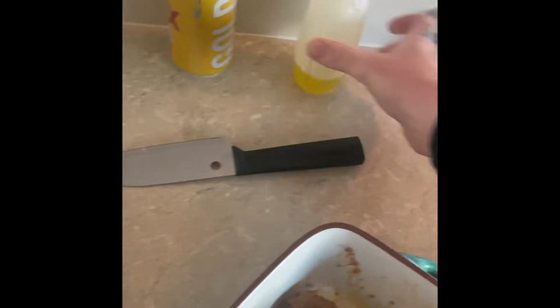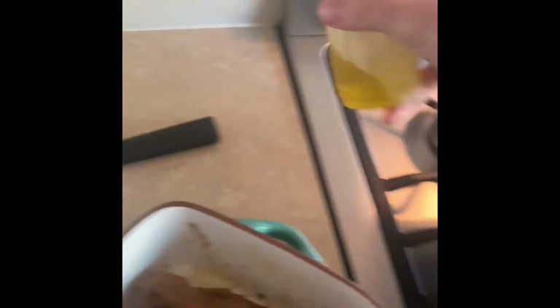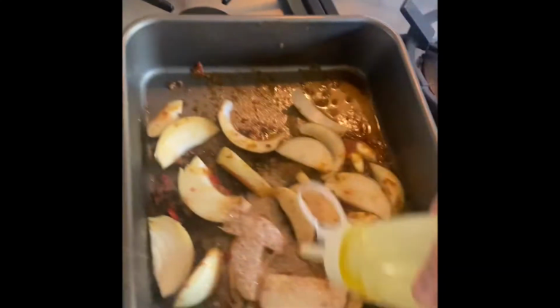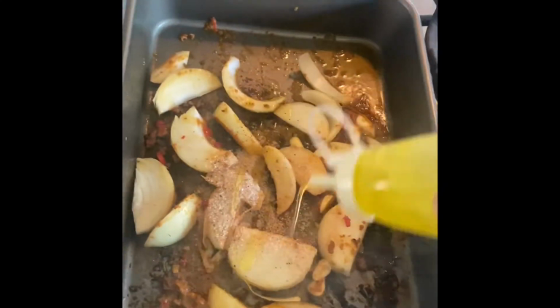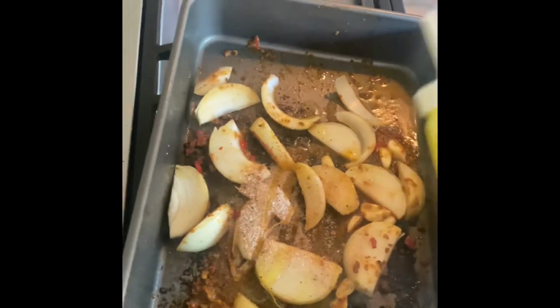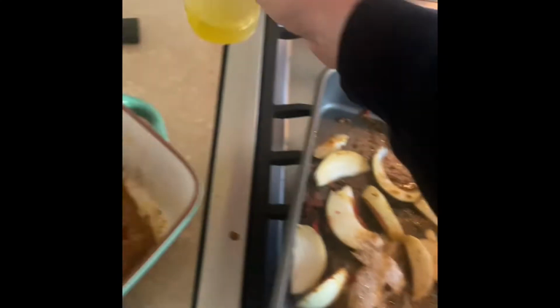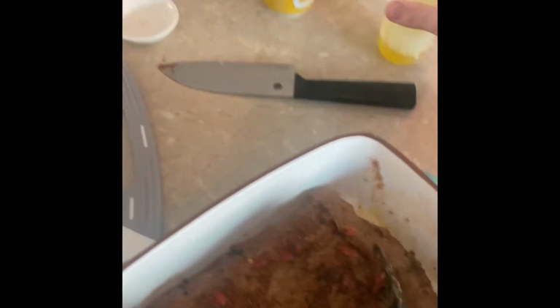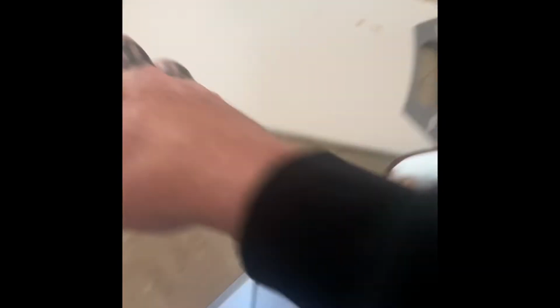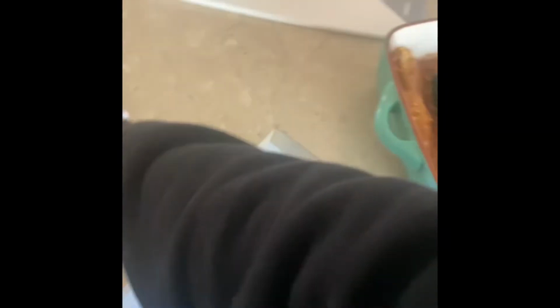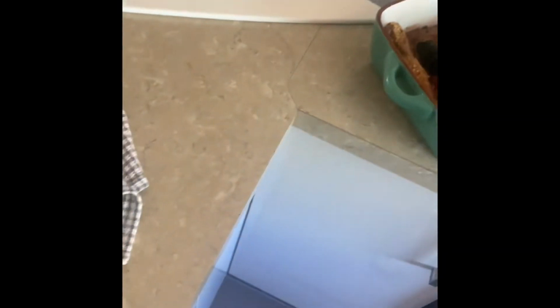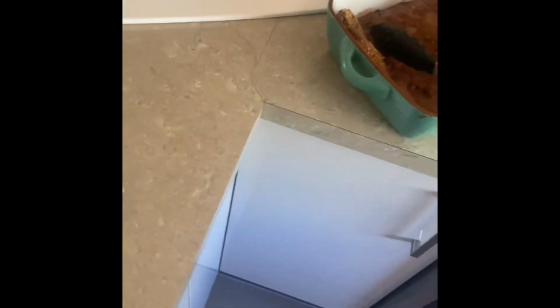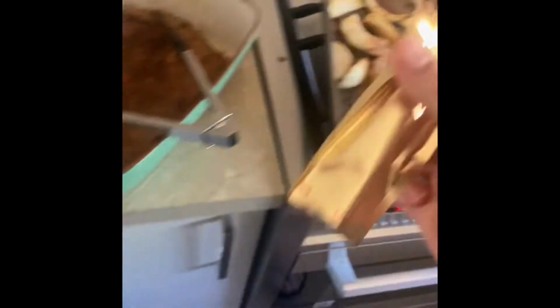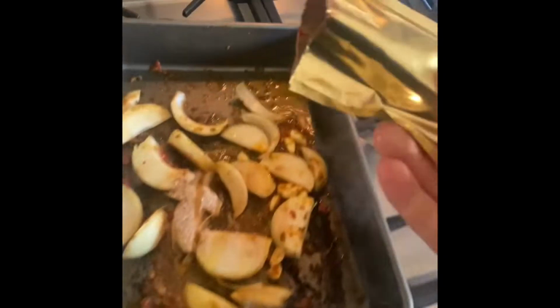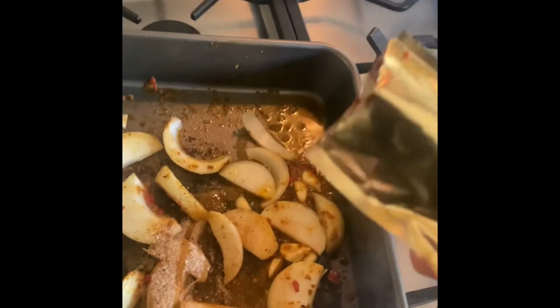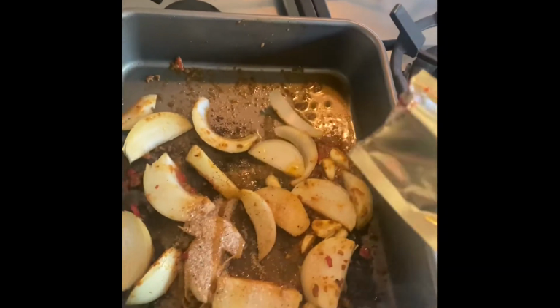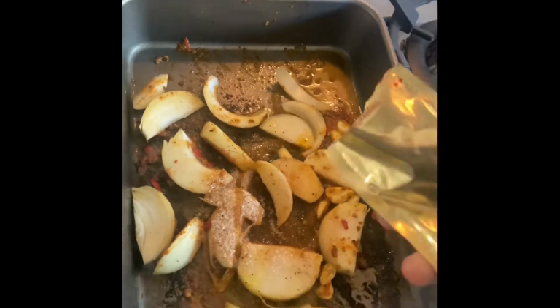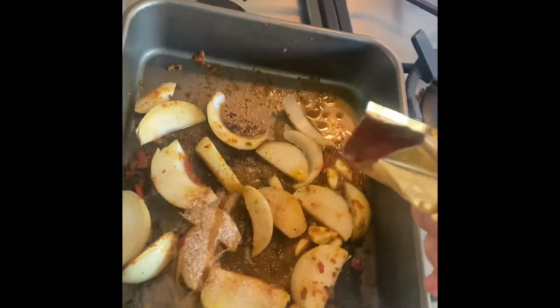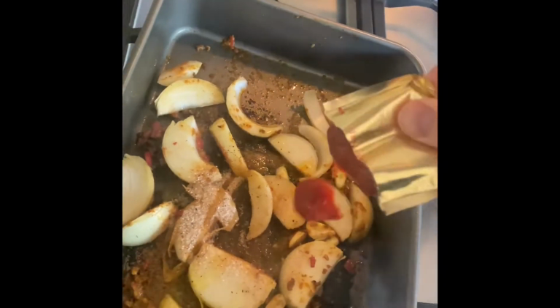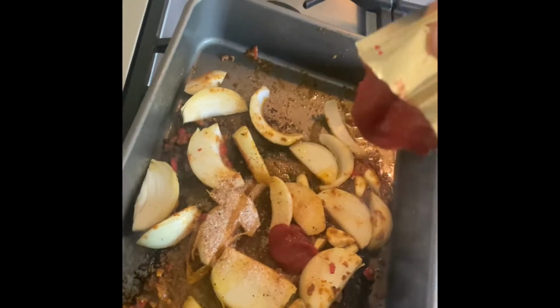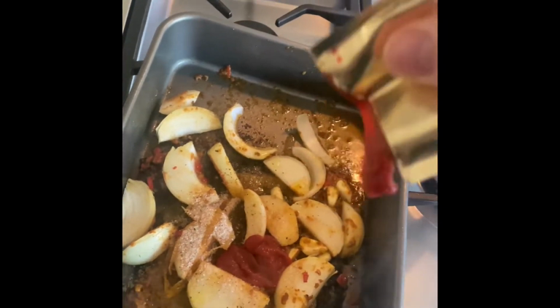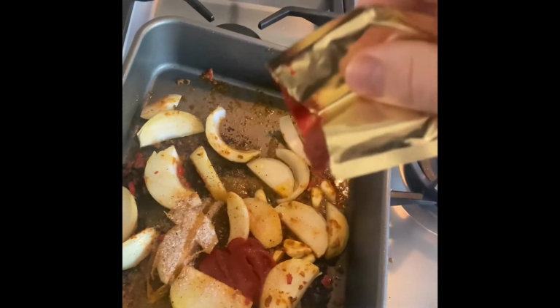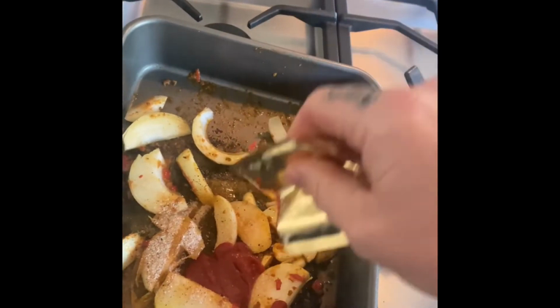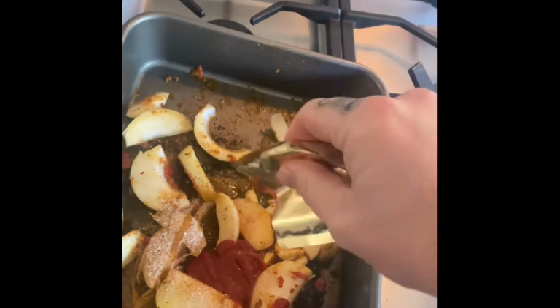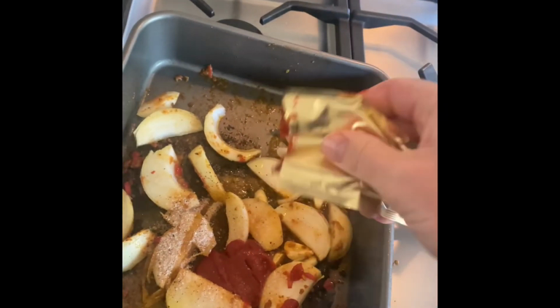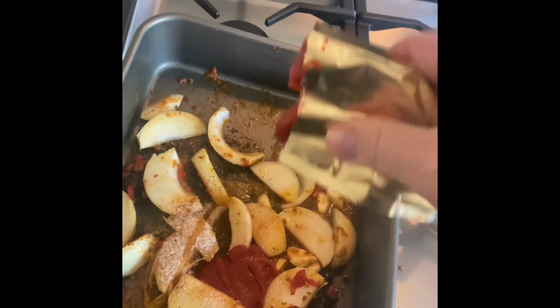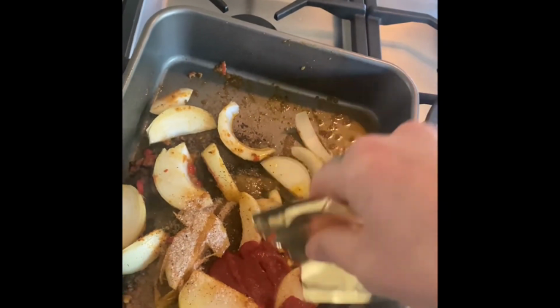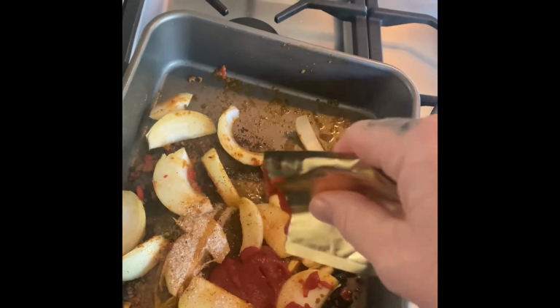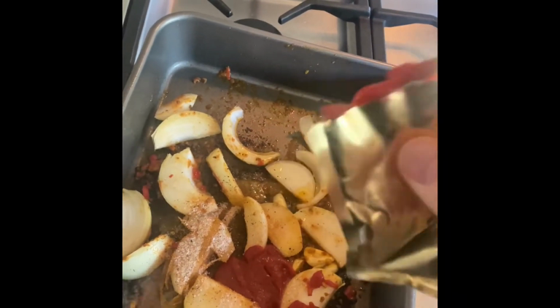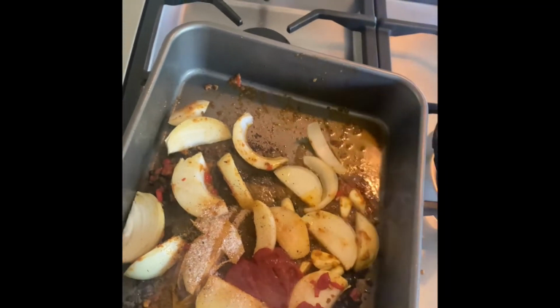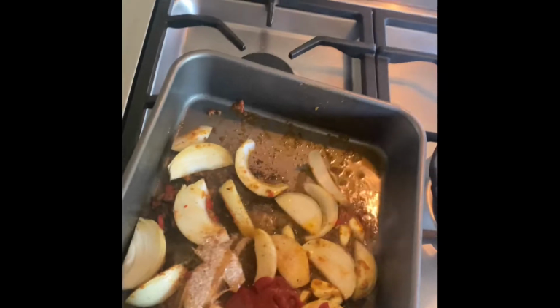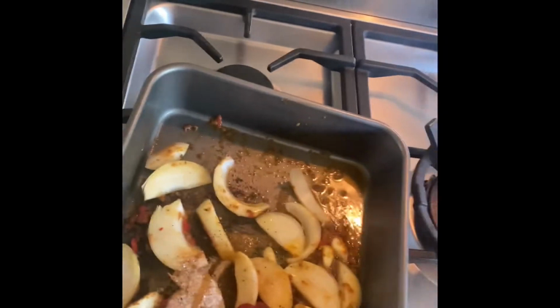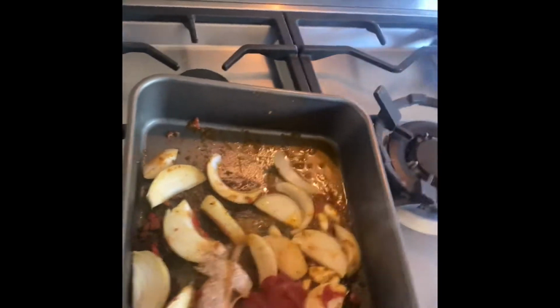A little bit more oil — don't be afraid. Now you want to add about a tablespoon of tomato puree. With your leftover tomato puree, just roll it up and whack it in the freezer — good to go, don't waste it, that's expensive.